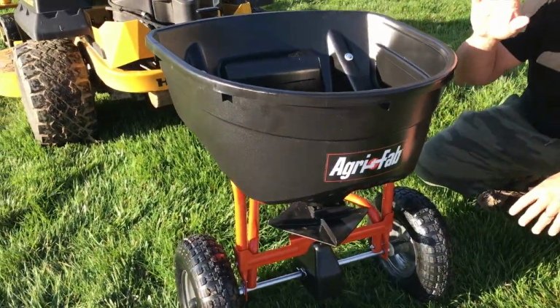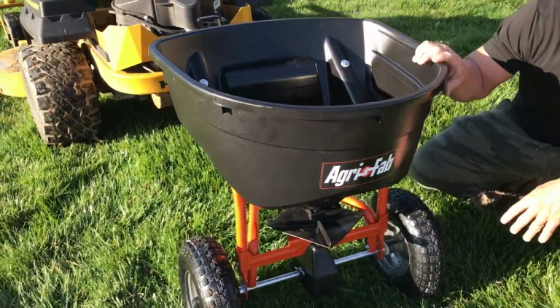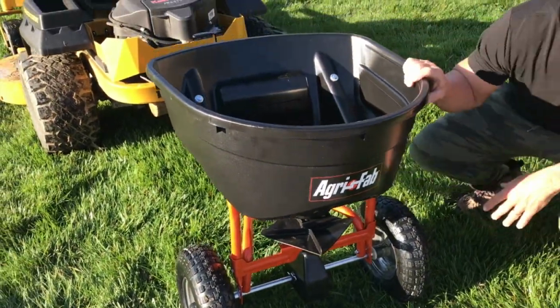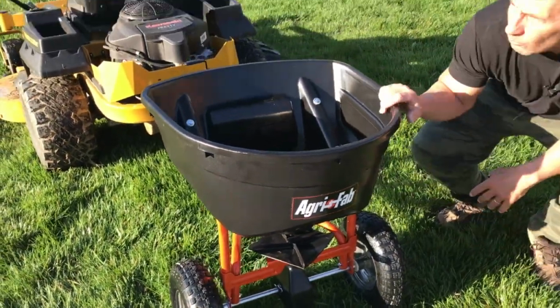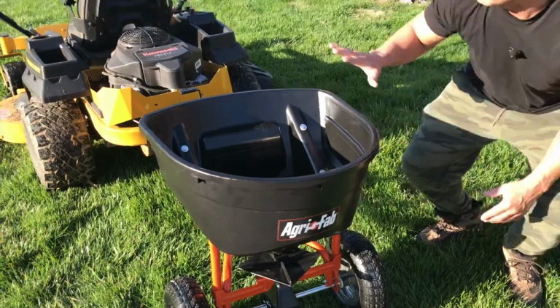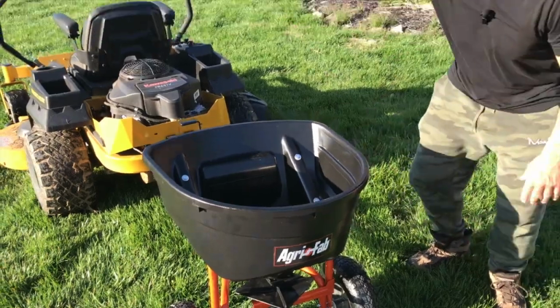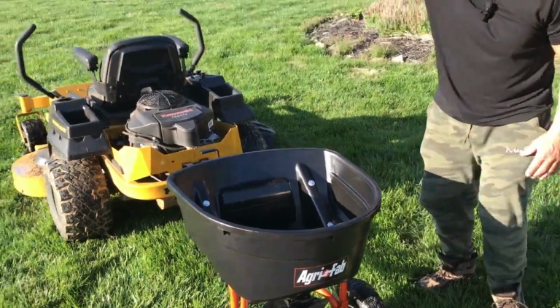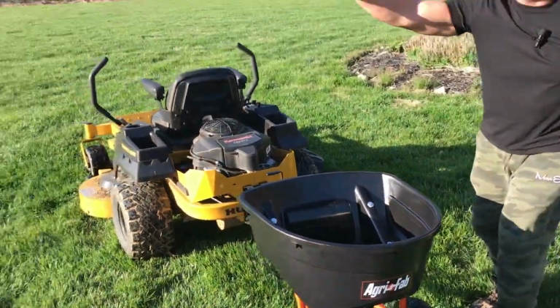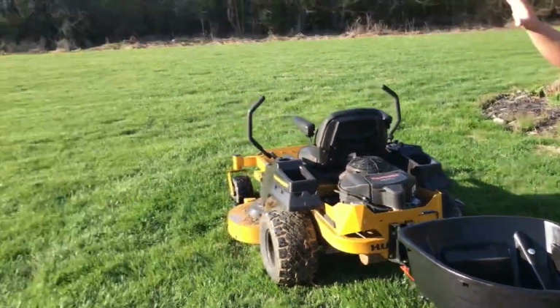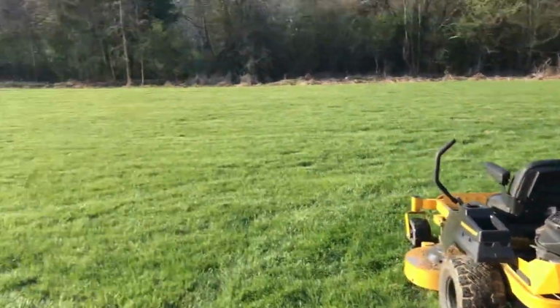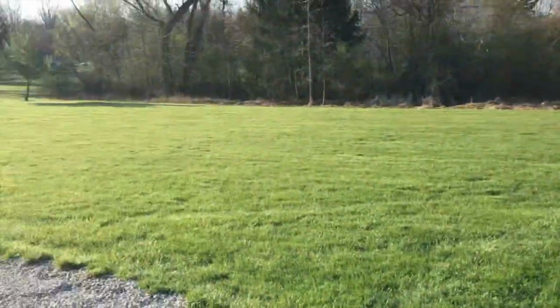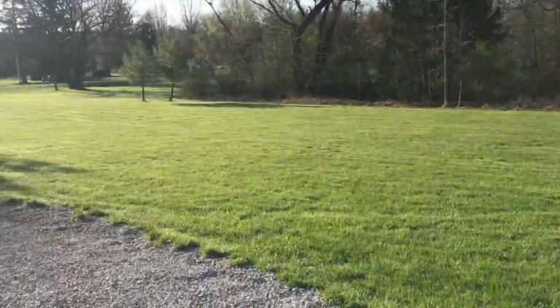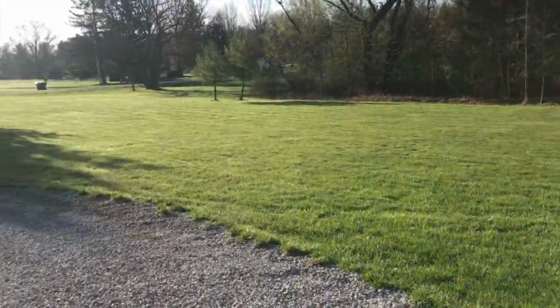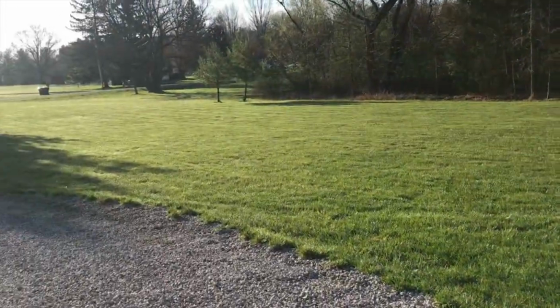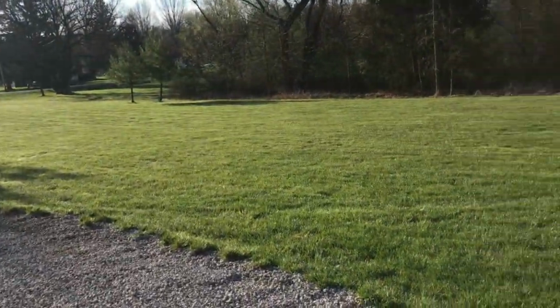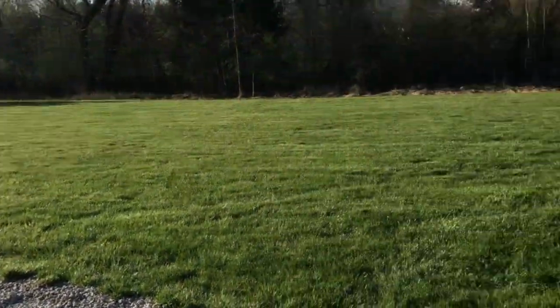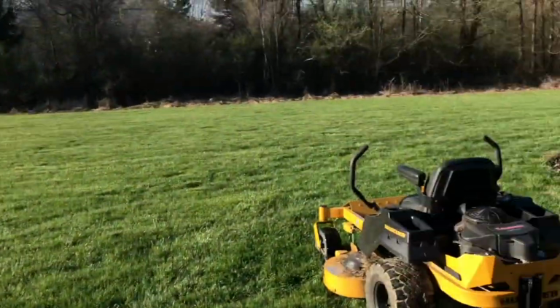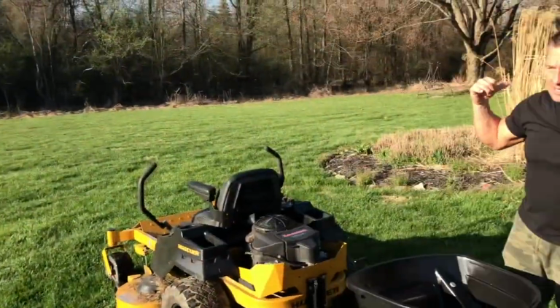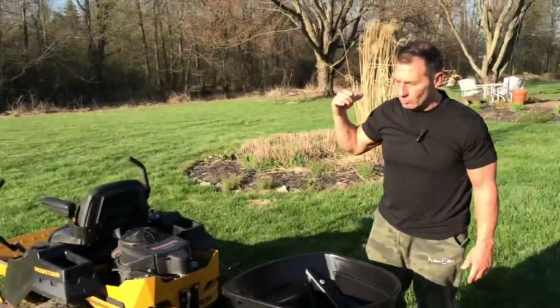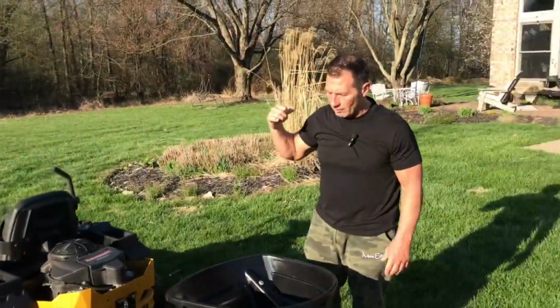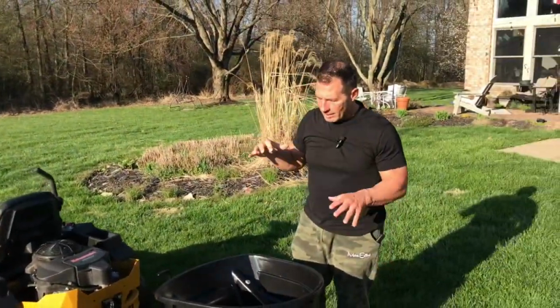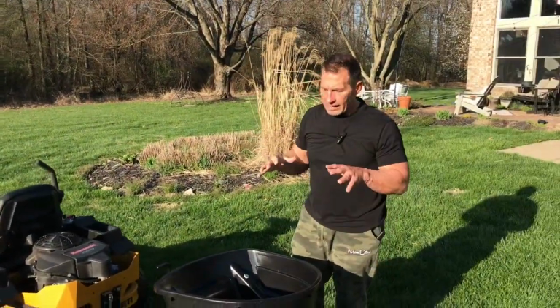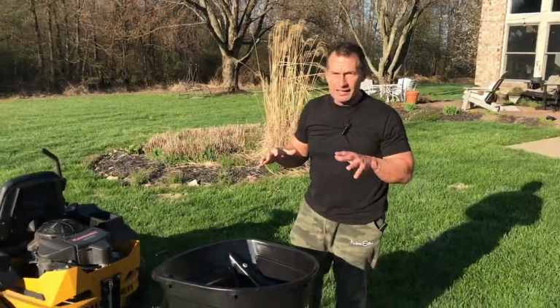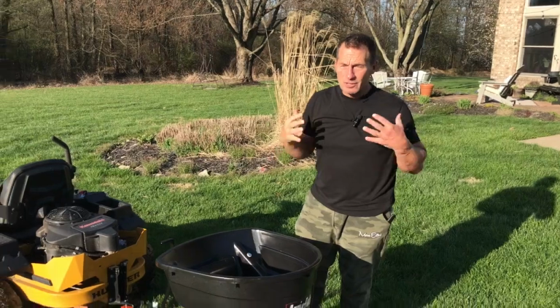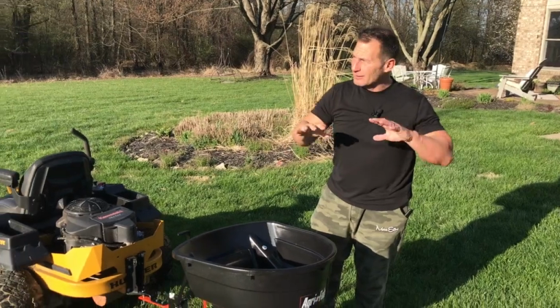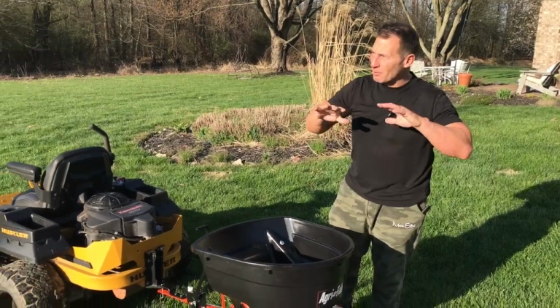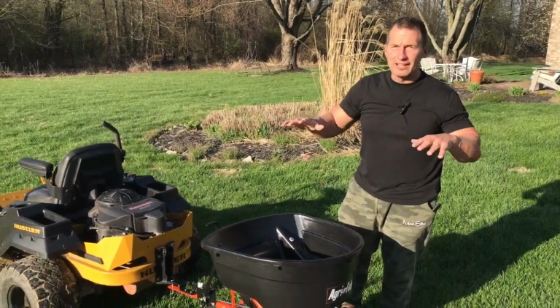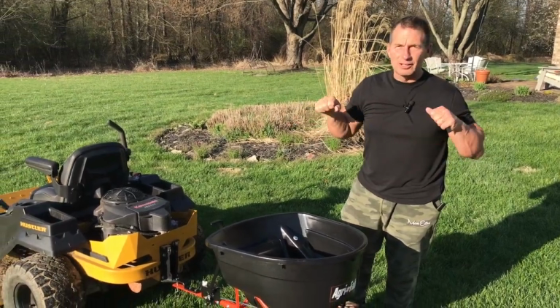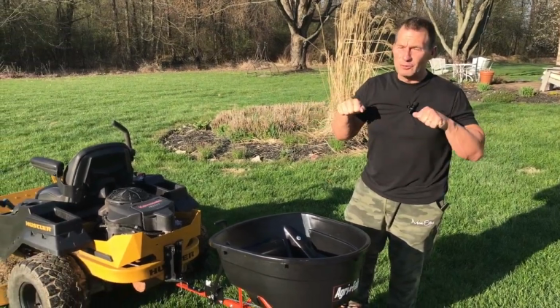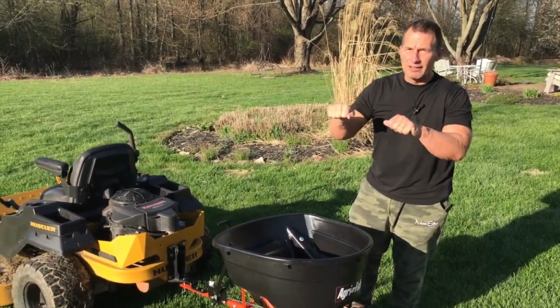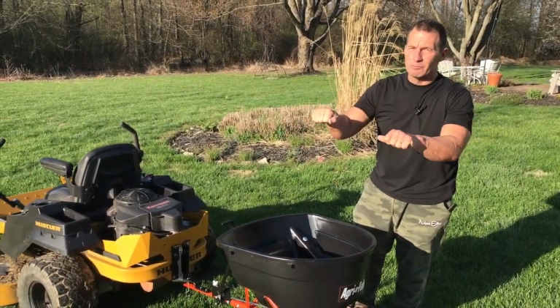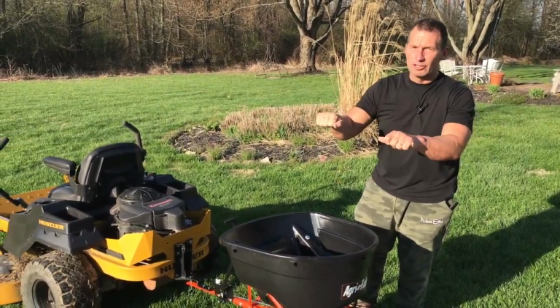I have a really big yard — both a front yard and a lot in the back as well — and I'm just getting to the point that I just do not like to push.